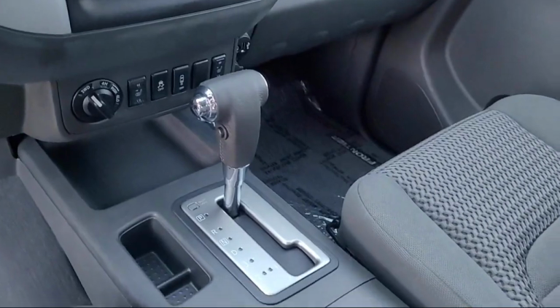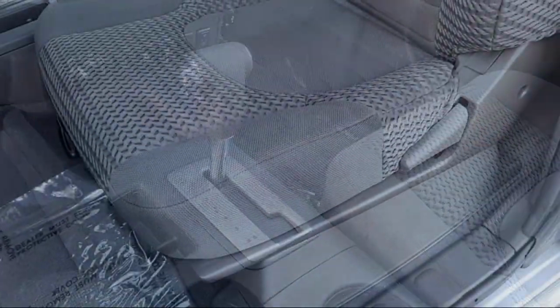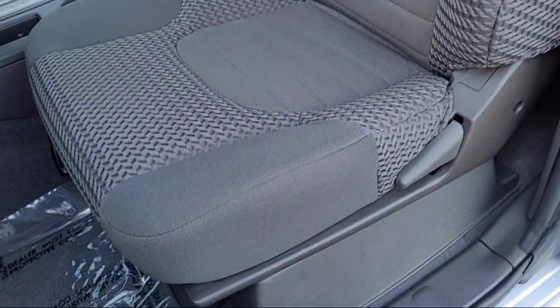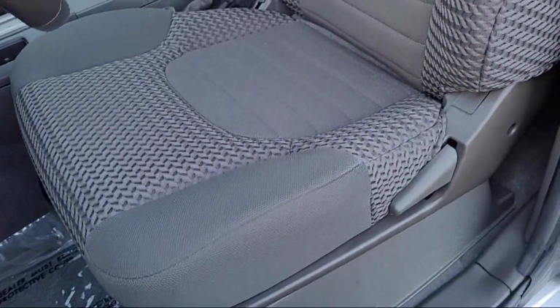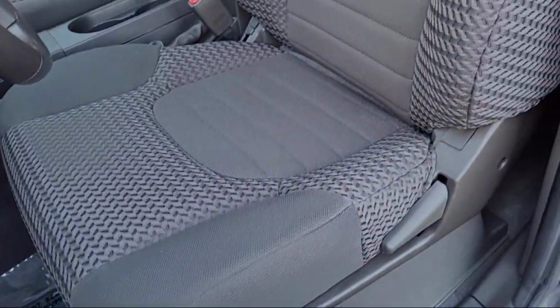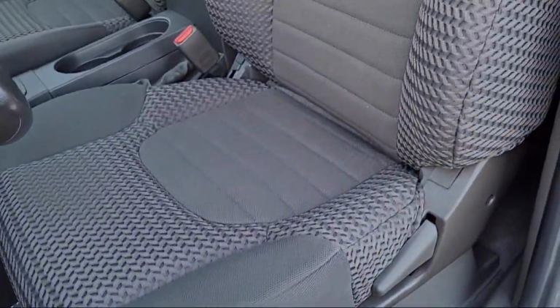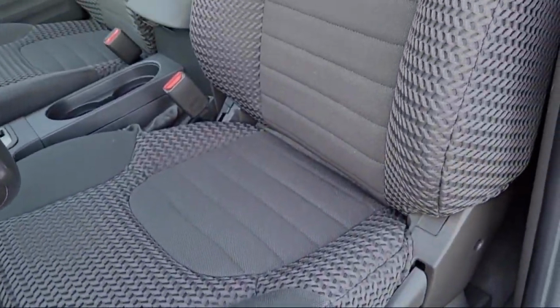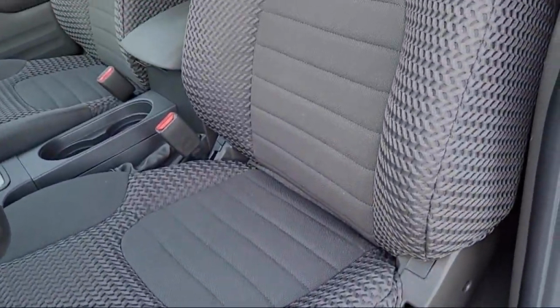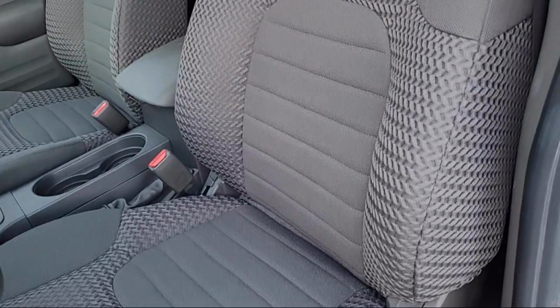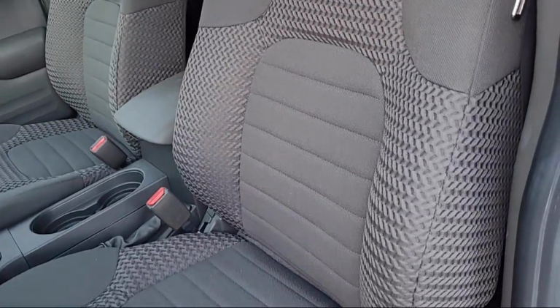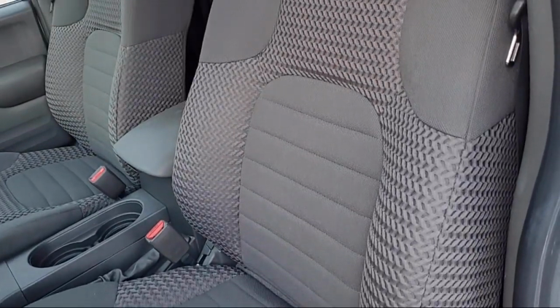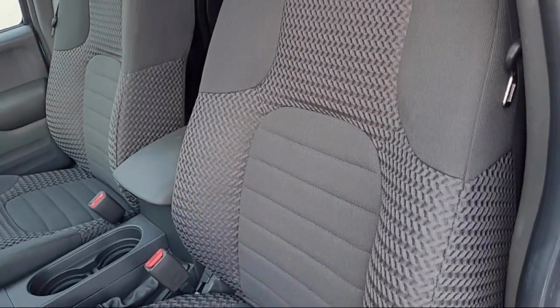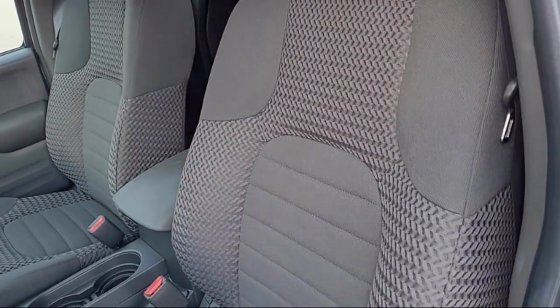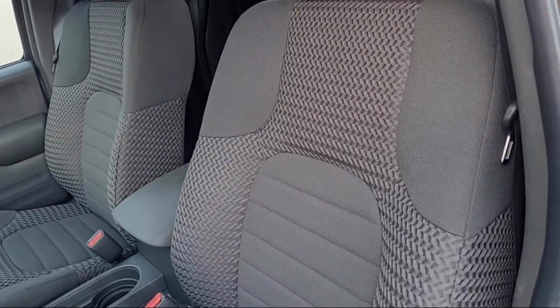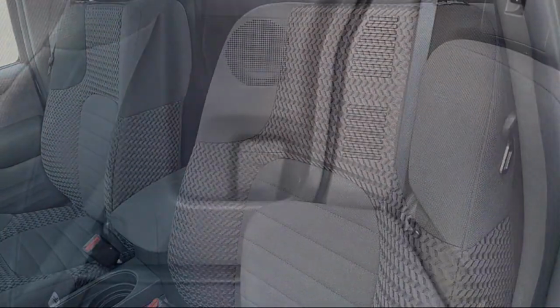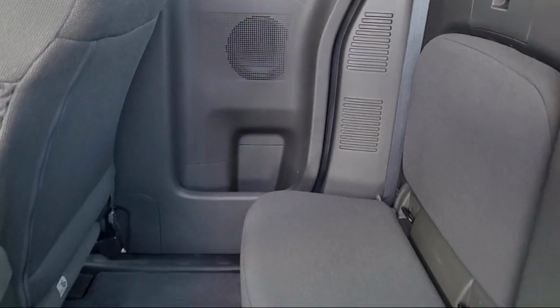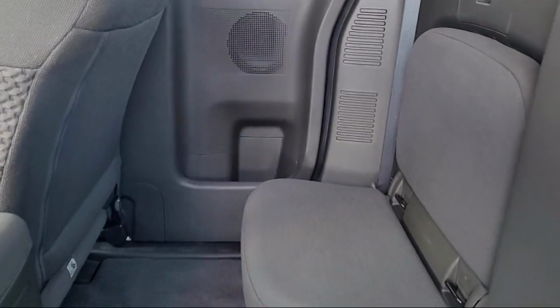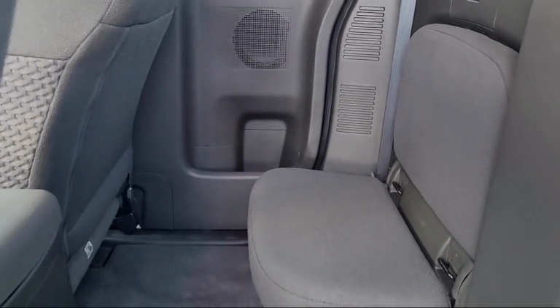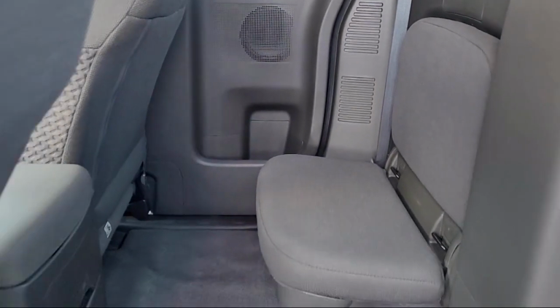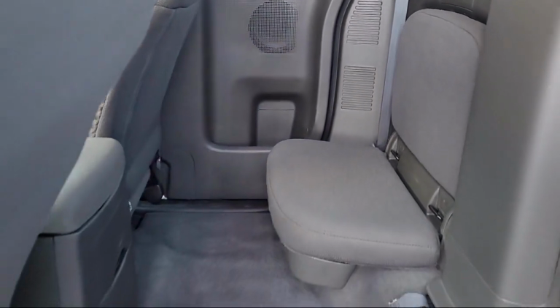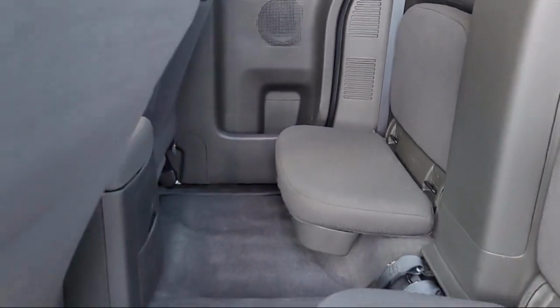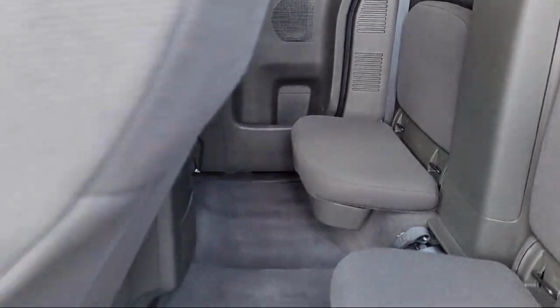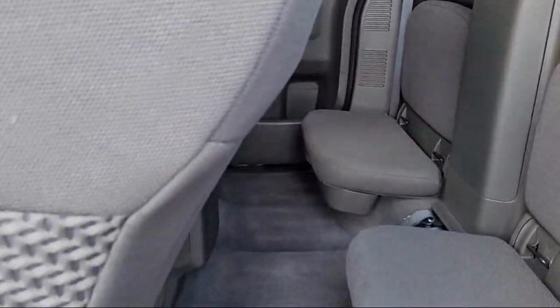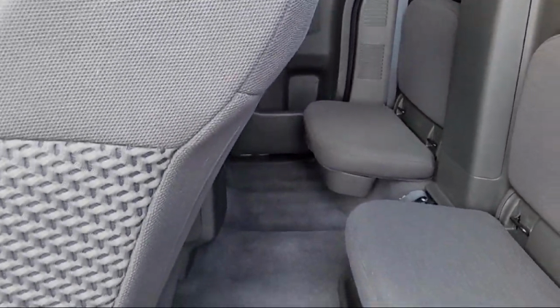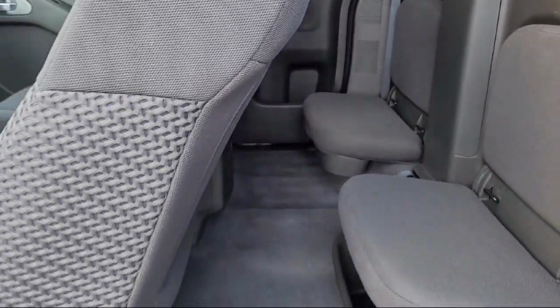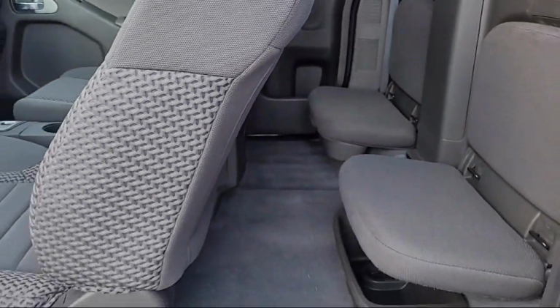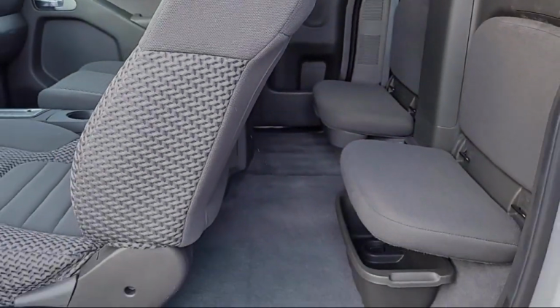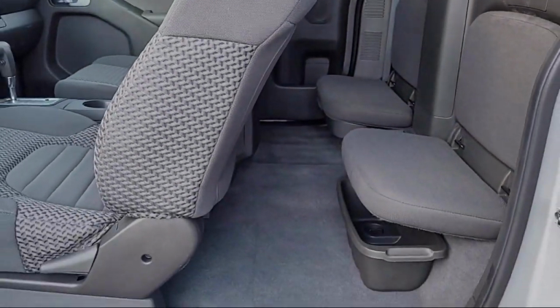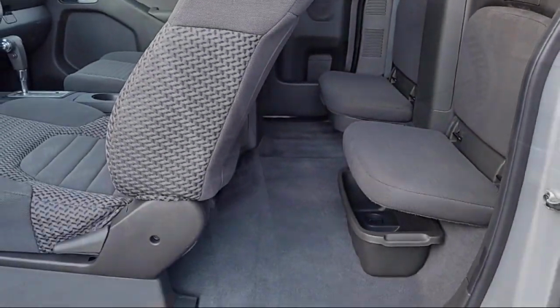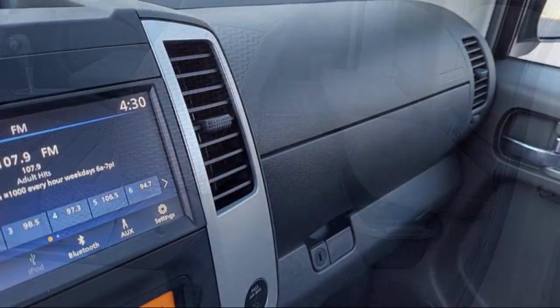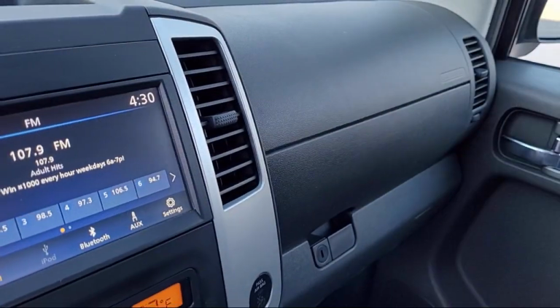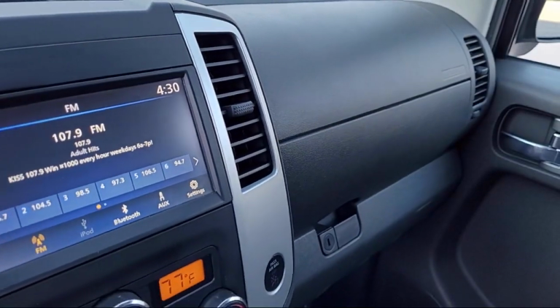Only the best trade-ins and purchased vehicles make it through our meticulous inspection and reconditioning process. We know it matters who you buy from, and that's why here at Folsom Lakeford, we say making you a great deal is the easy part.